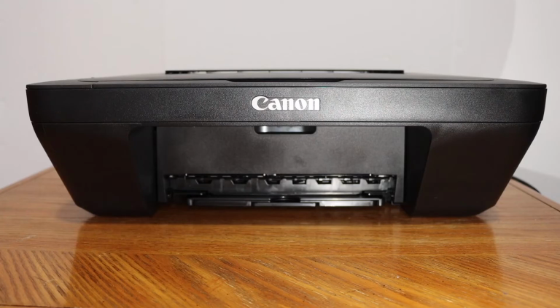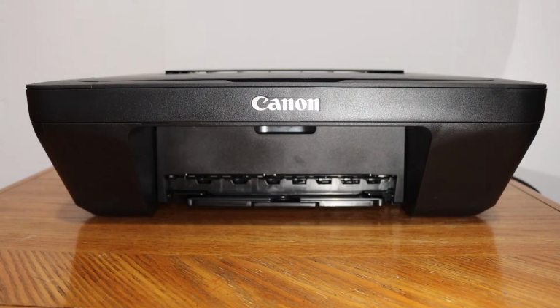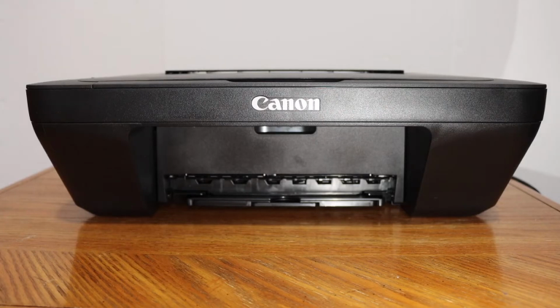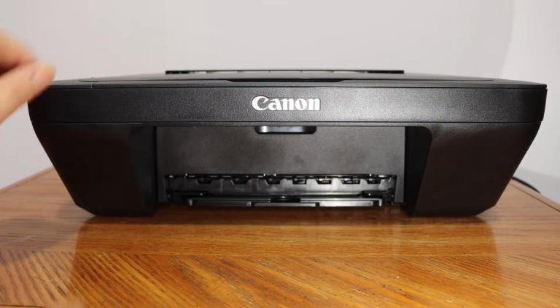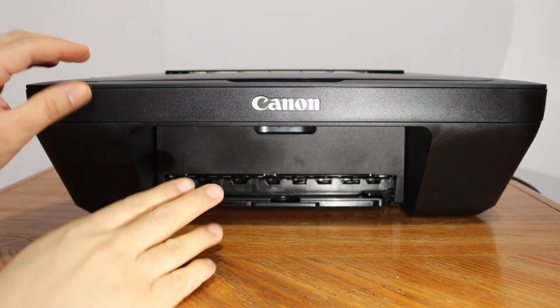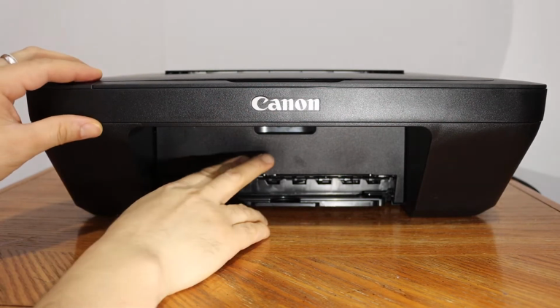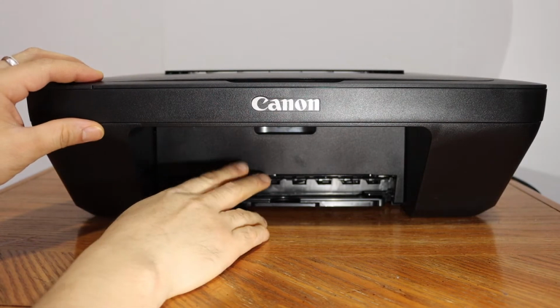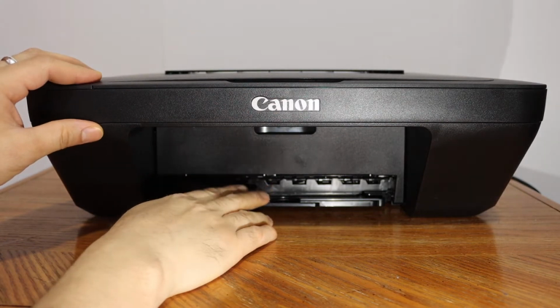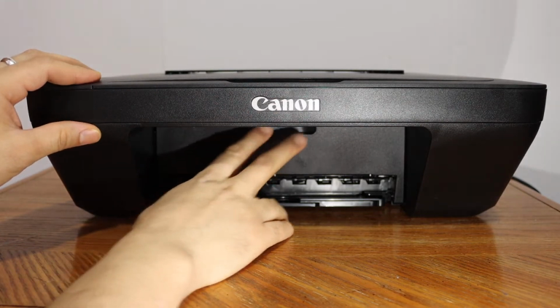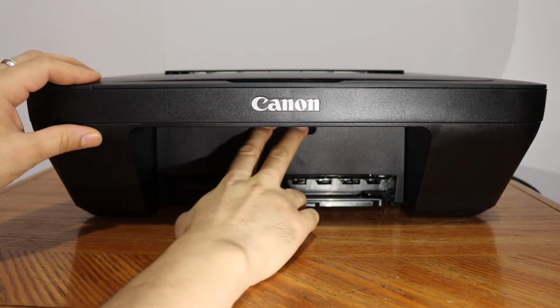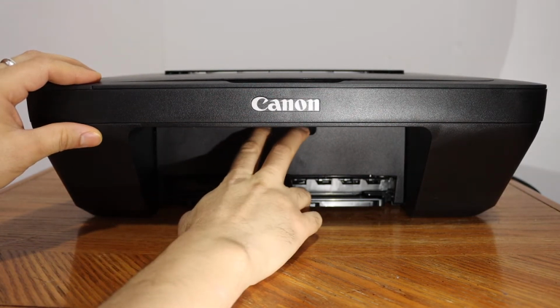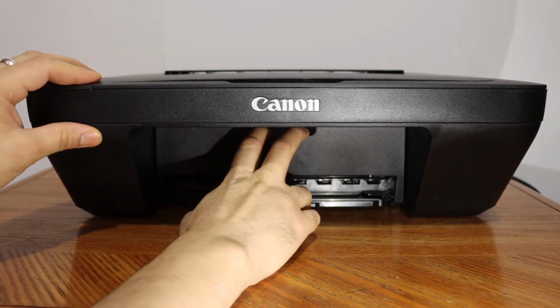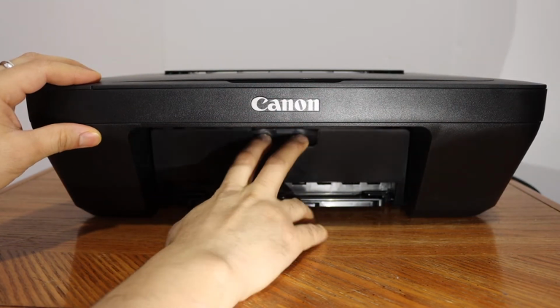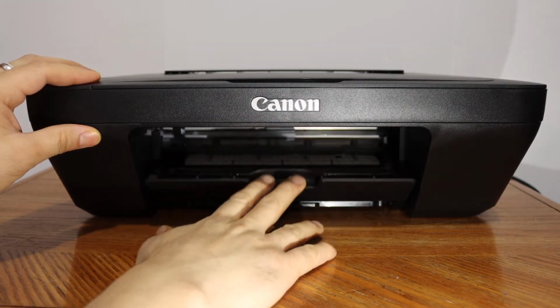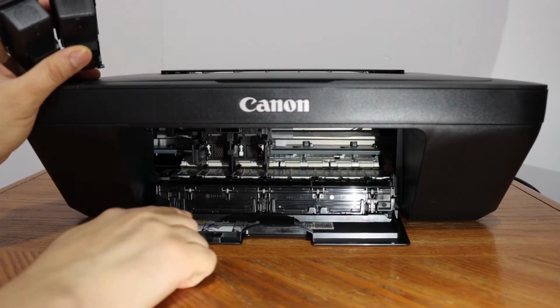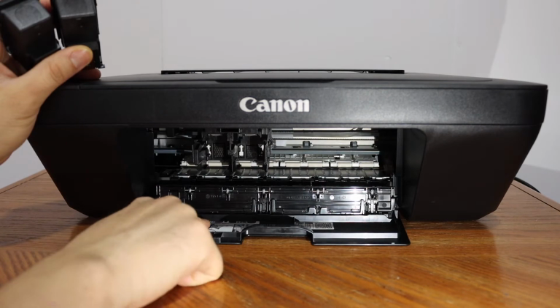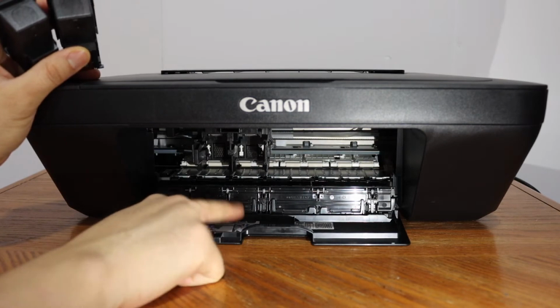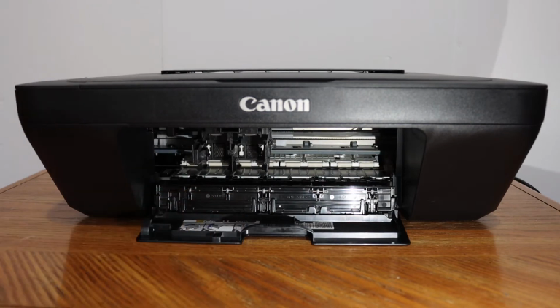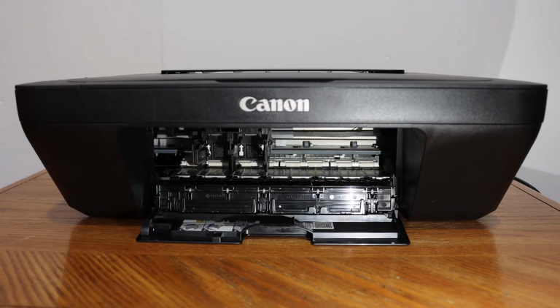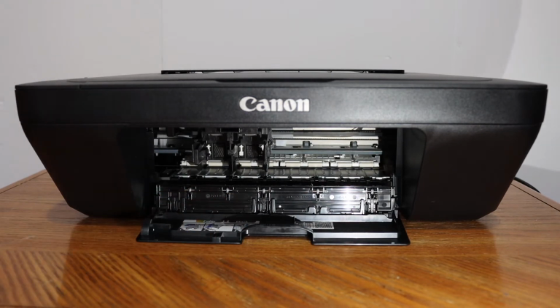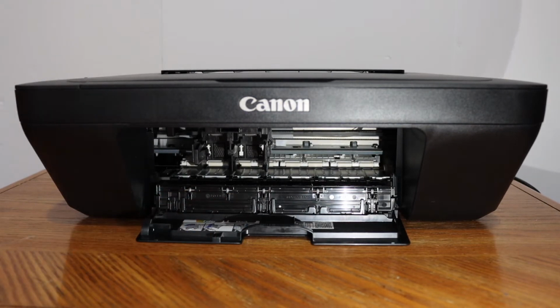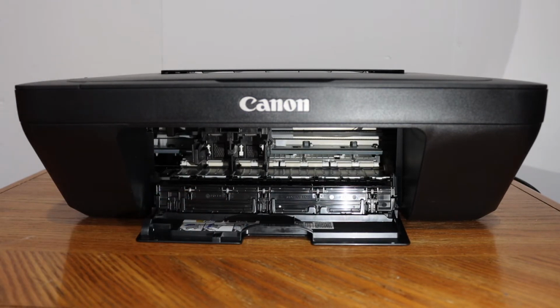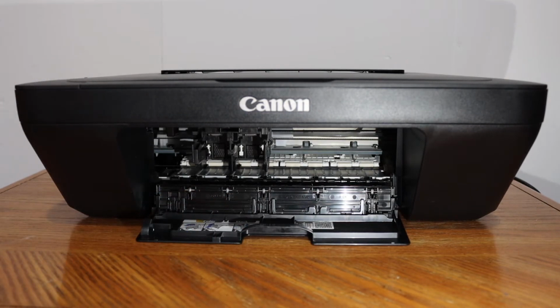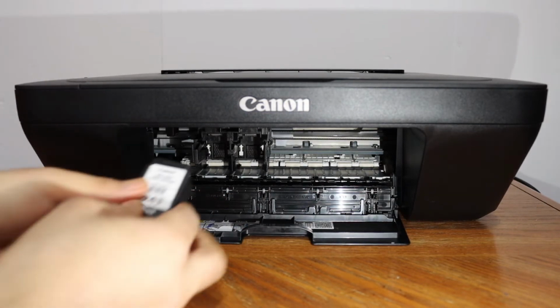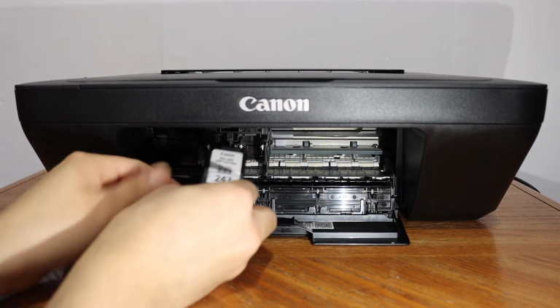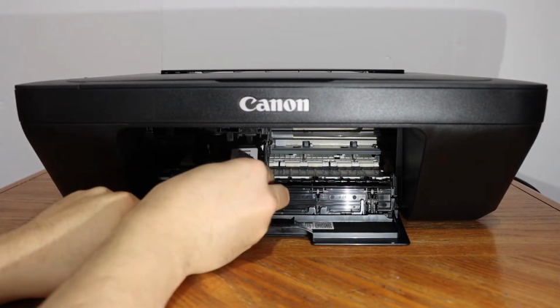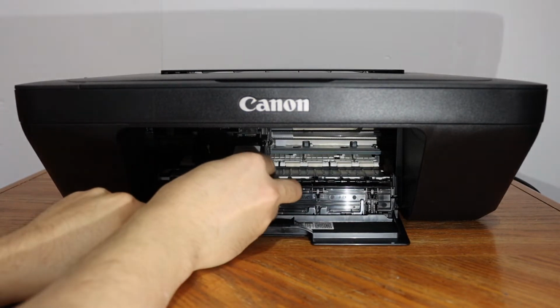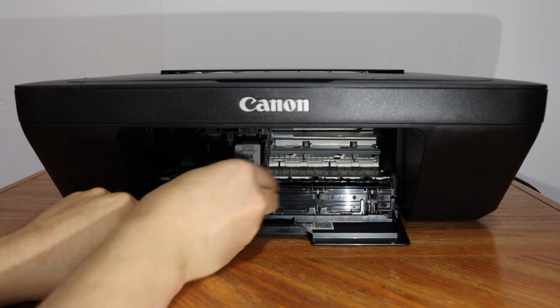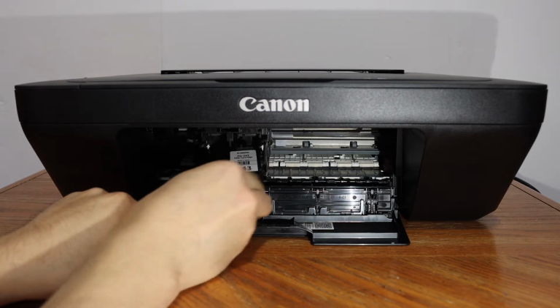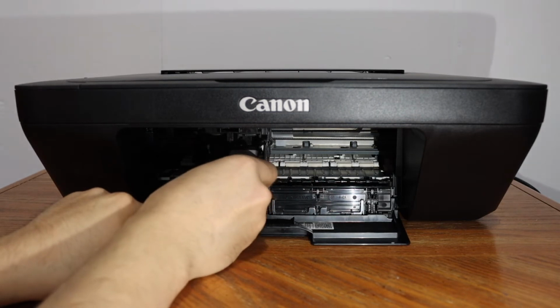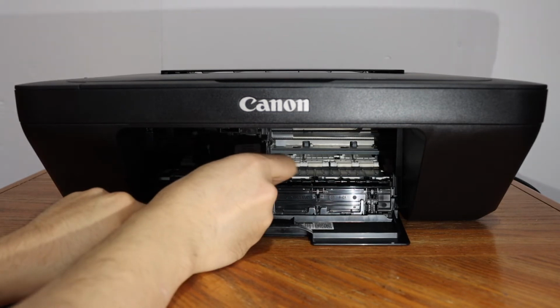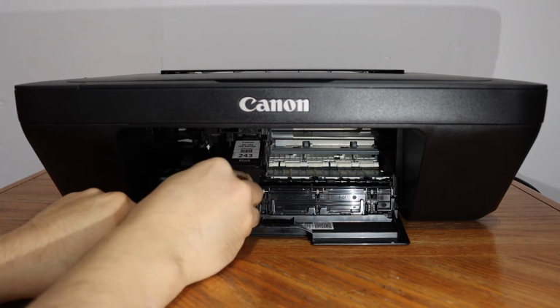To install the ink cartridges, open the ink cartridge chamber door by pushing it outward. Check the color and the black marking. The black cartridge will go here — just slide it in. It's very easy.